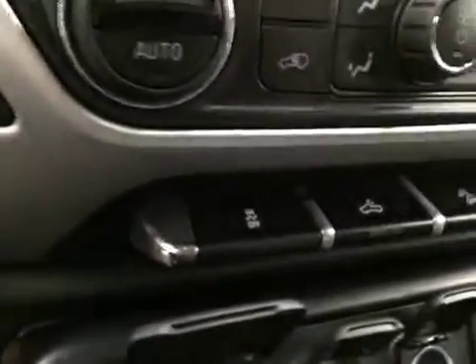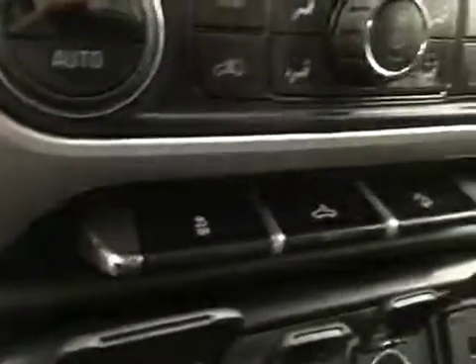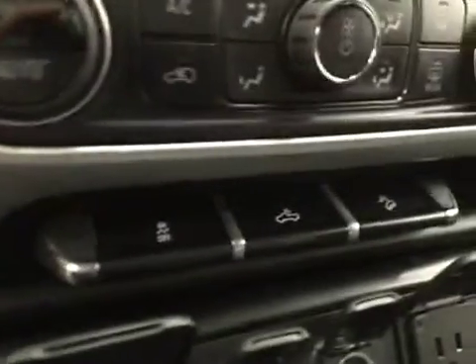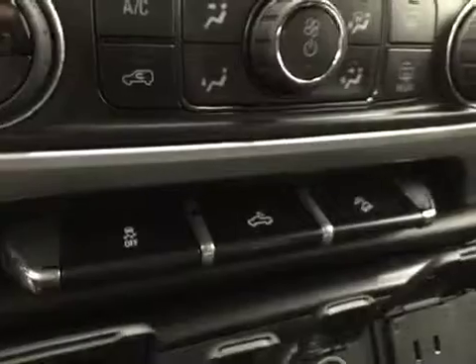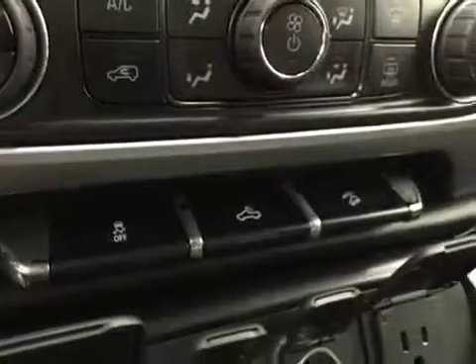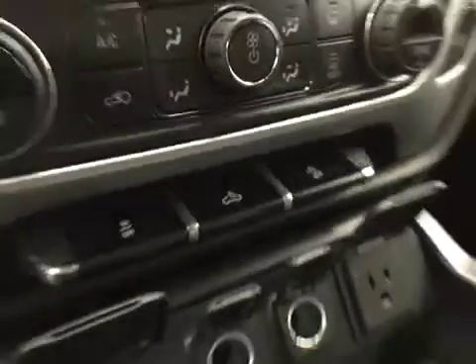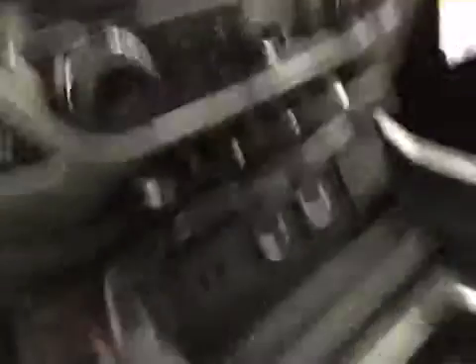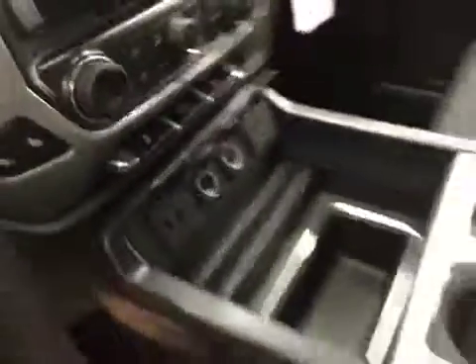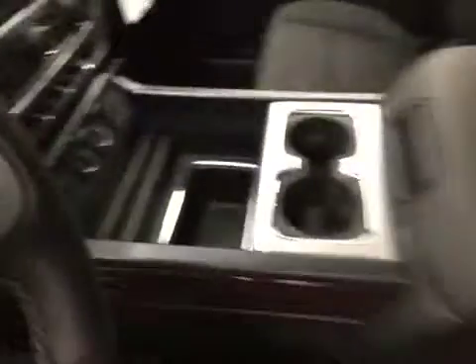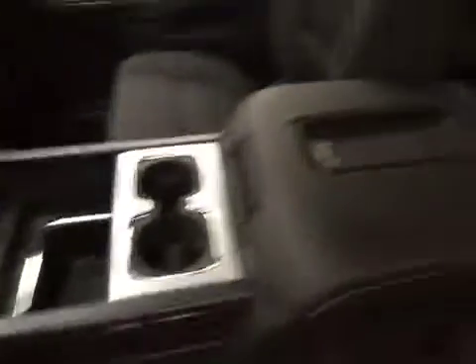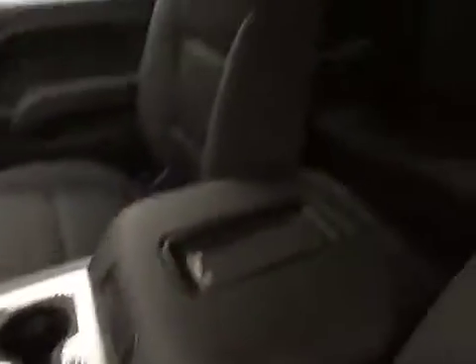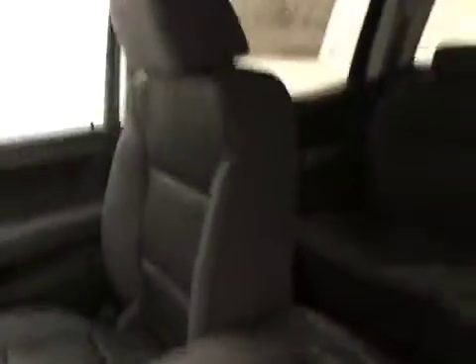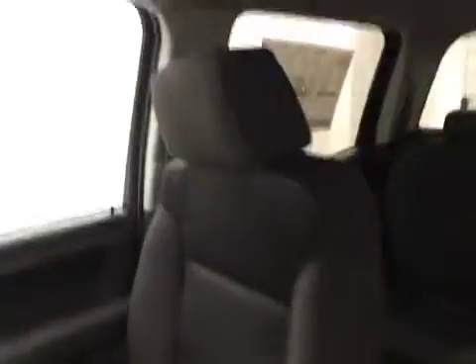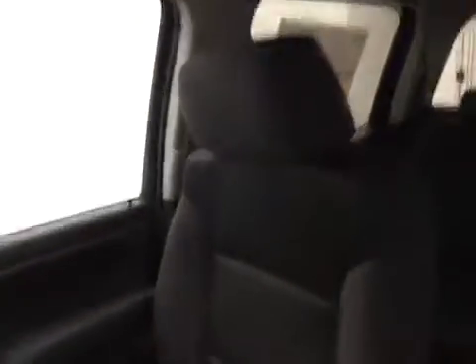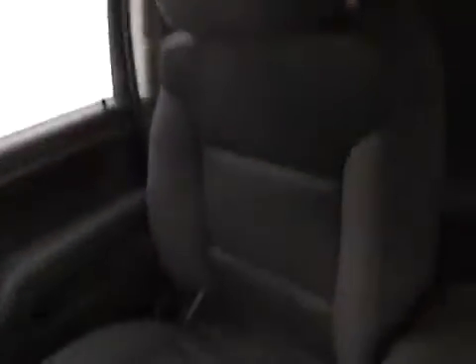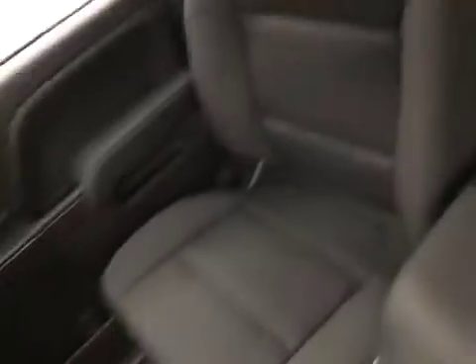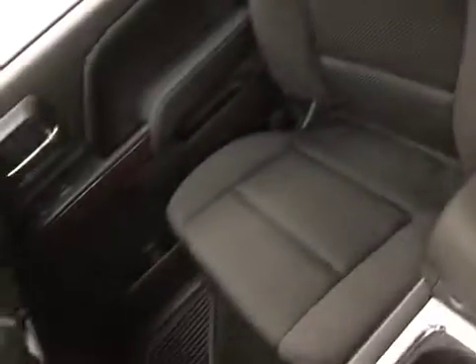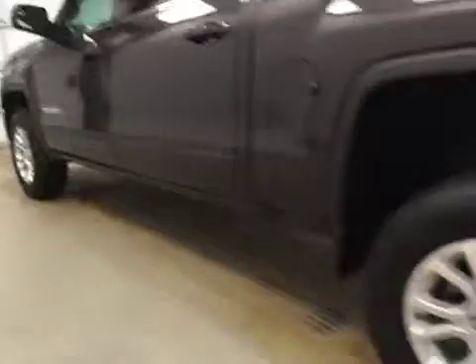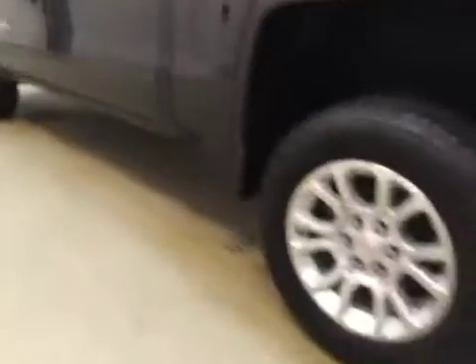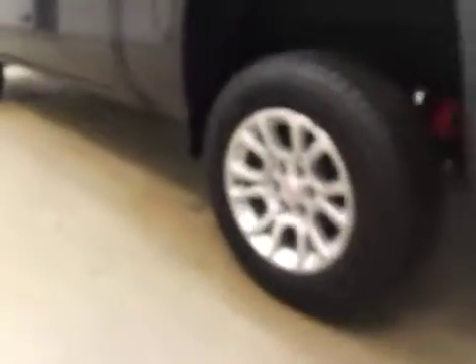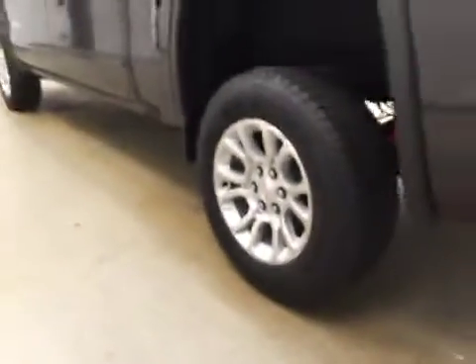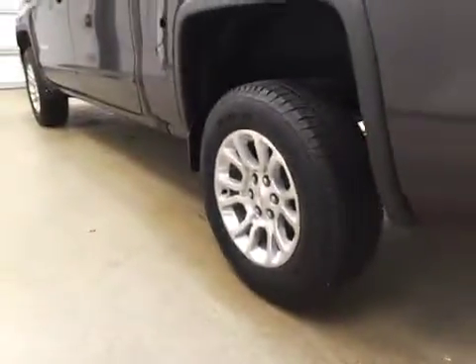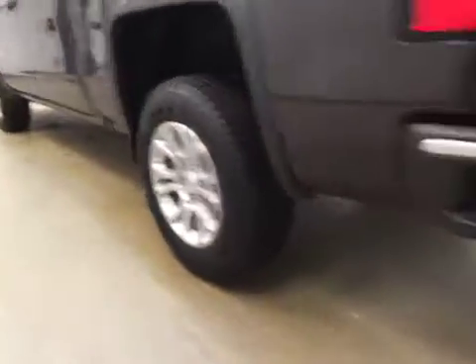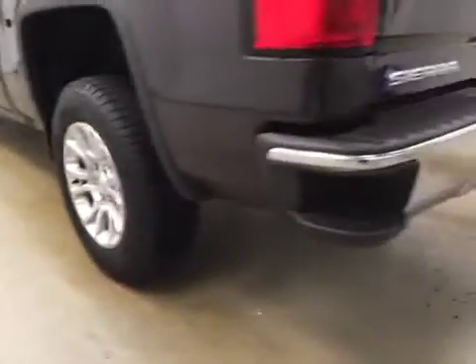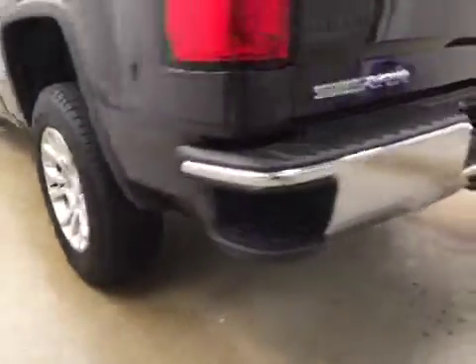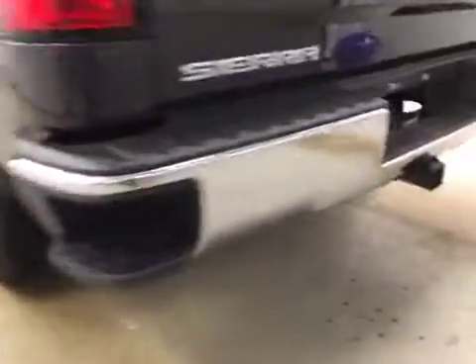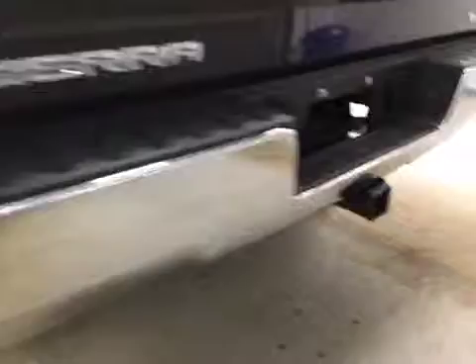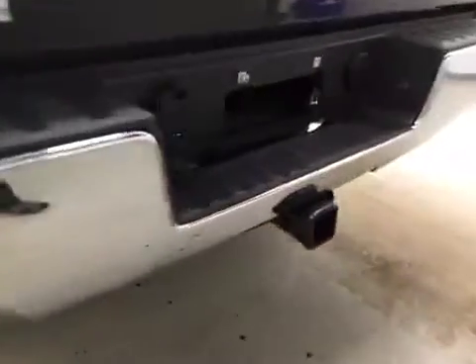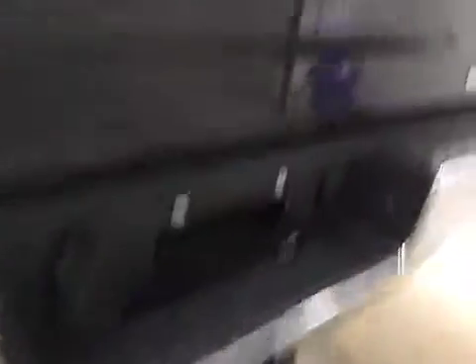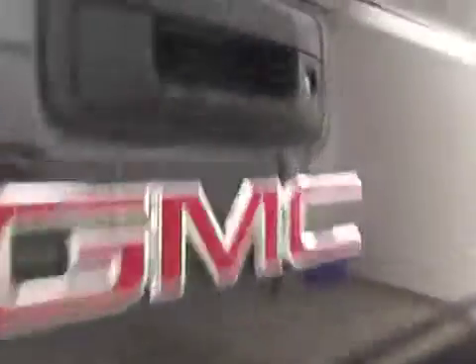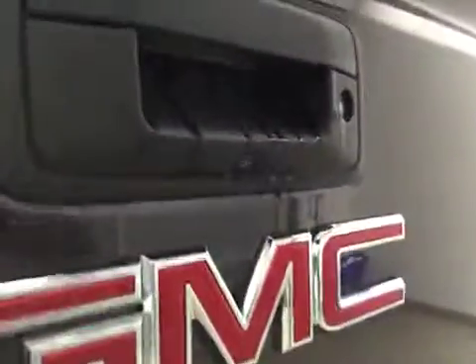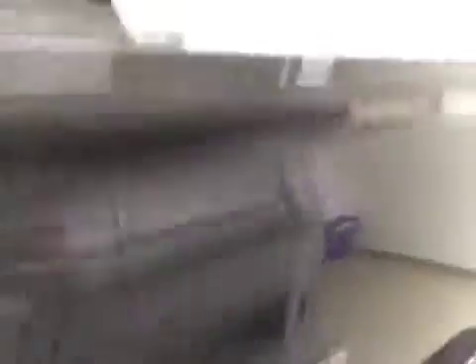Traction controls, rear dome lights, downhill cruise. Upholstery is cloth, colour is jet black. Comes equipped with 18 inch rims, step bumpers, tray of the tow package, and back up camera.